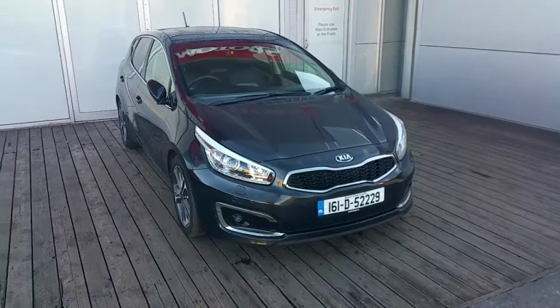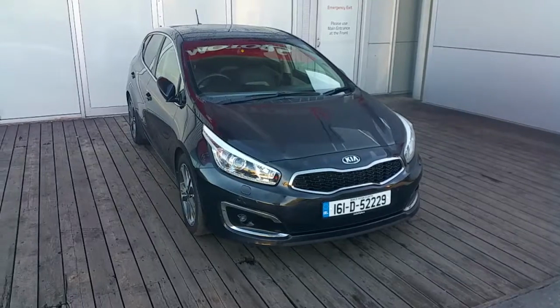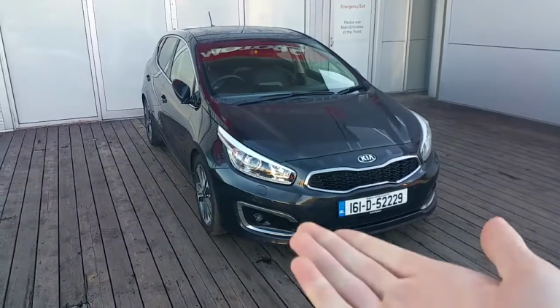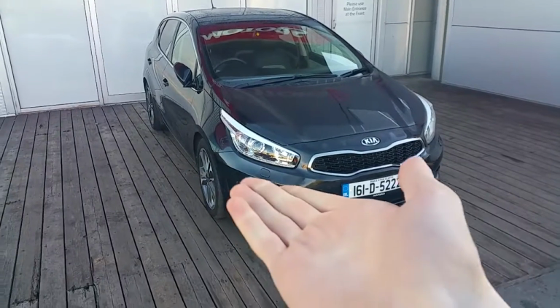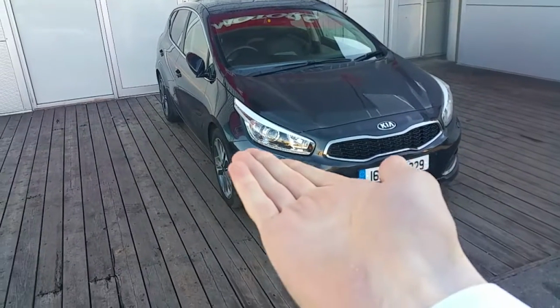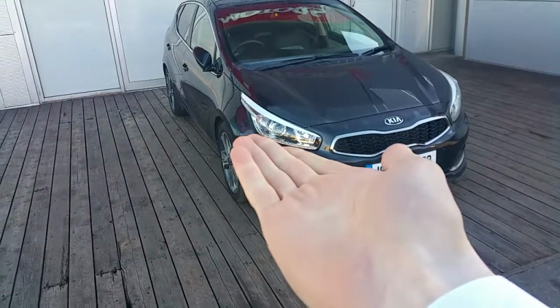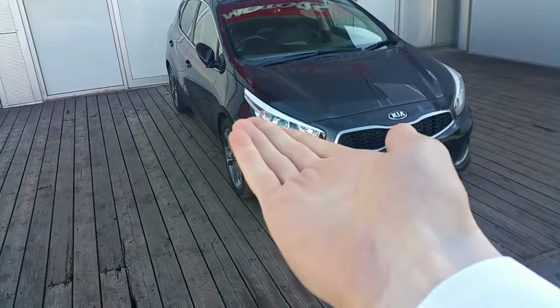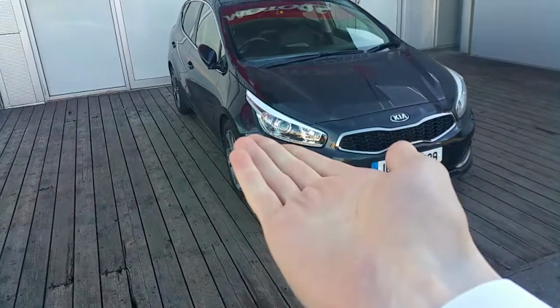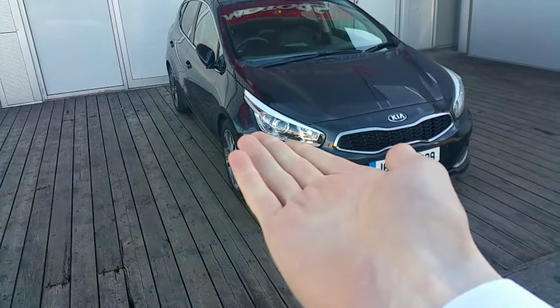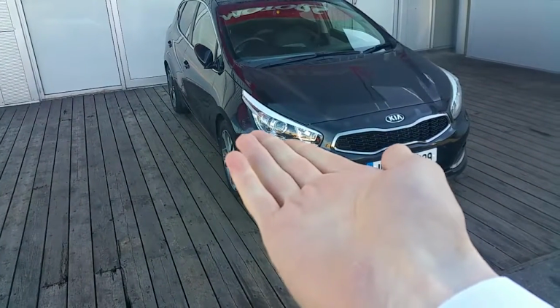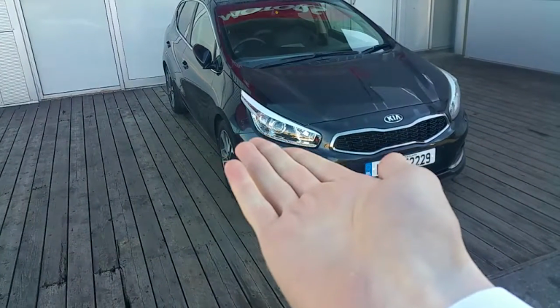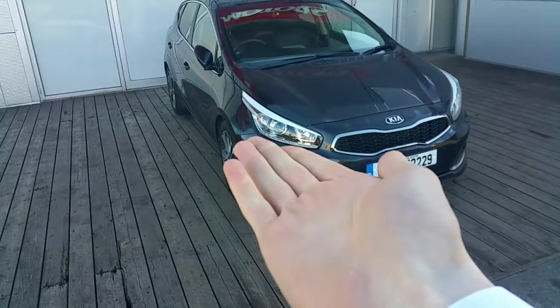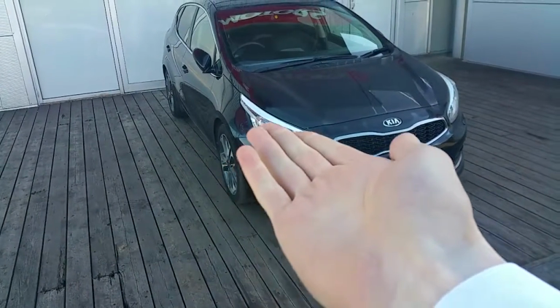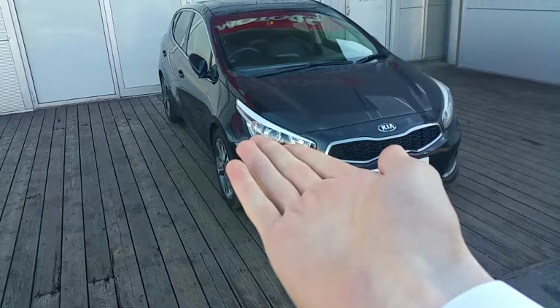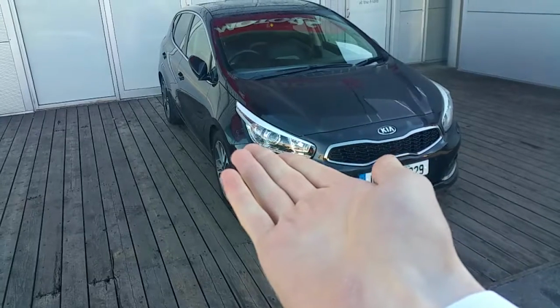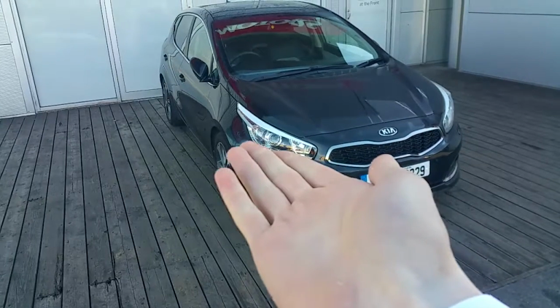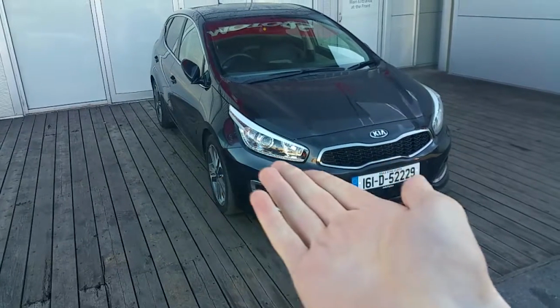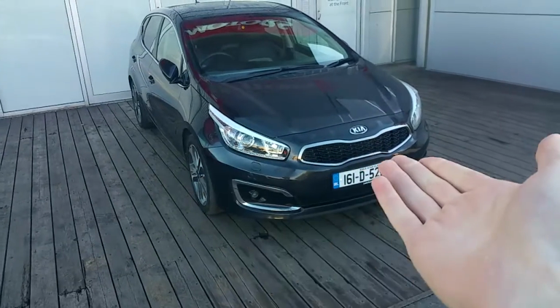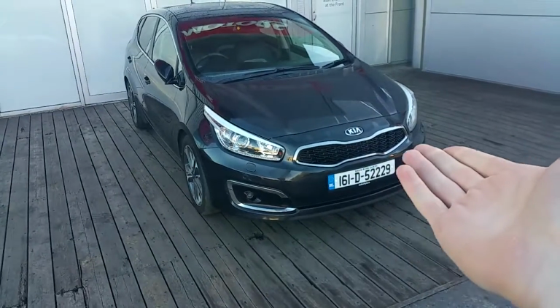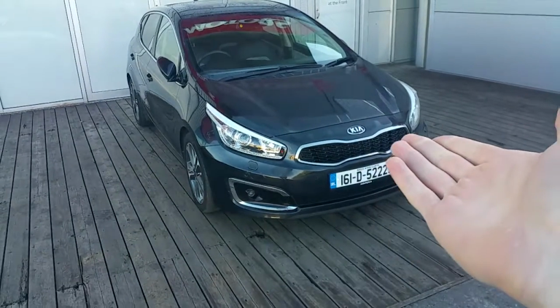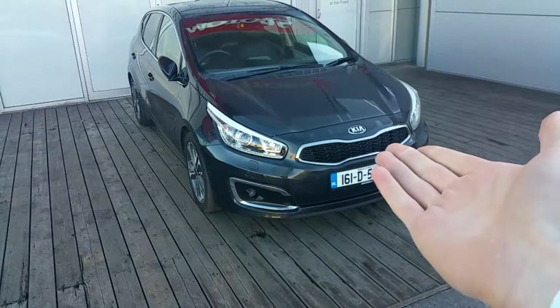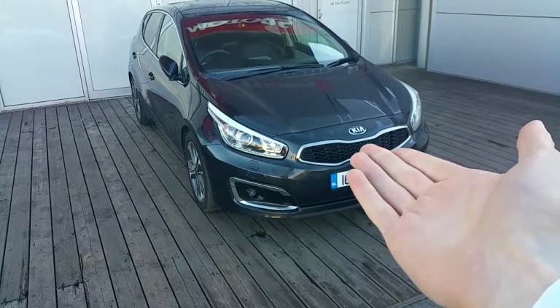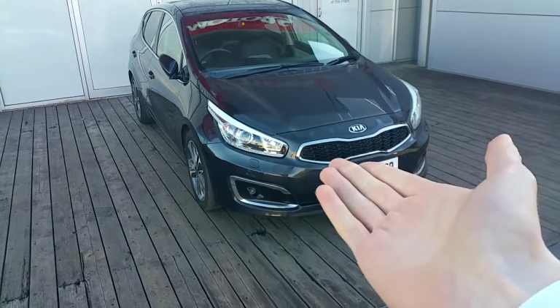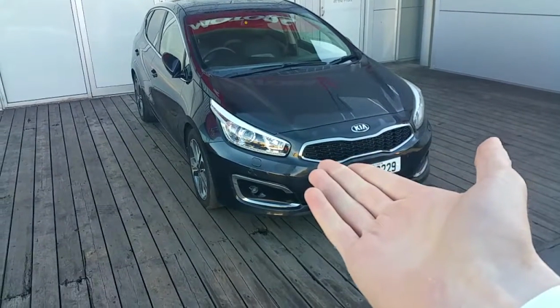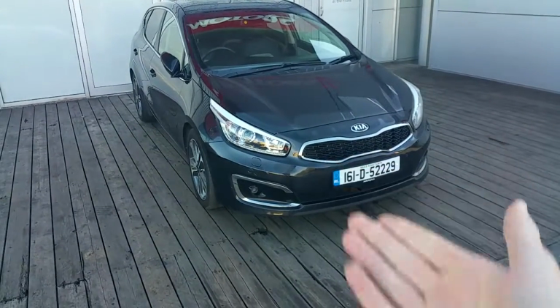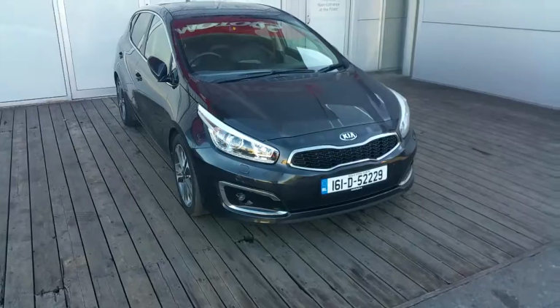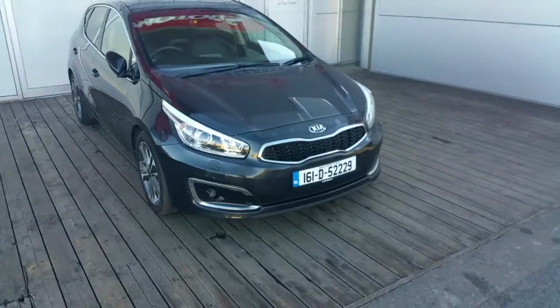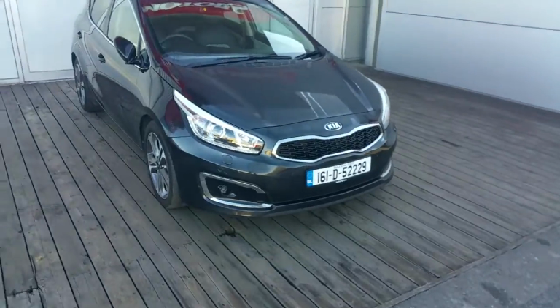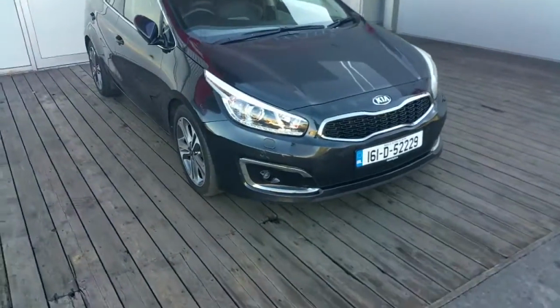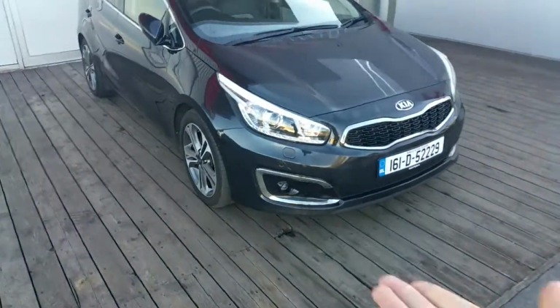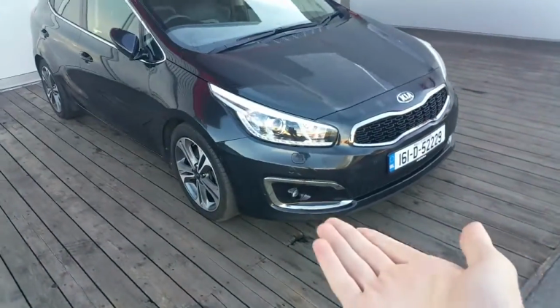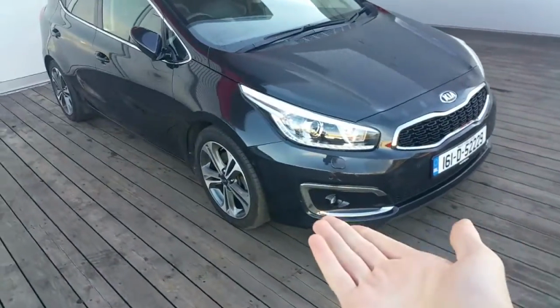As you can see at the front here, we've got our LED headlights which will allow for enhanced viewing in the daytime hours. We've also got our signature Tiger Nose grille, as well as our fog lights.